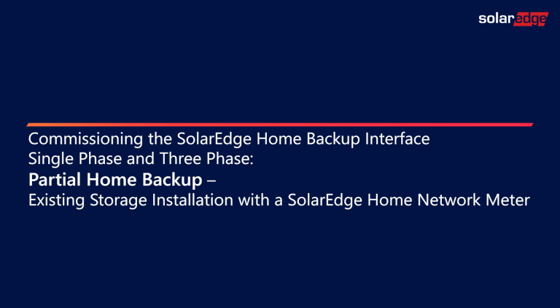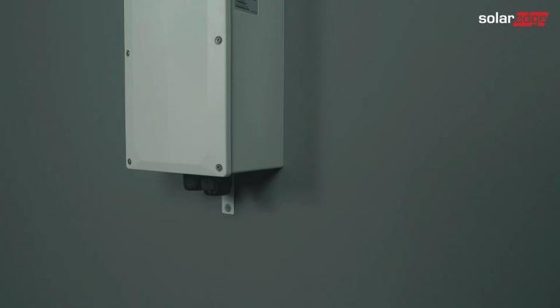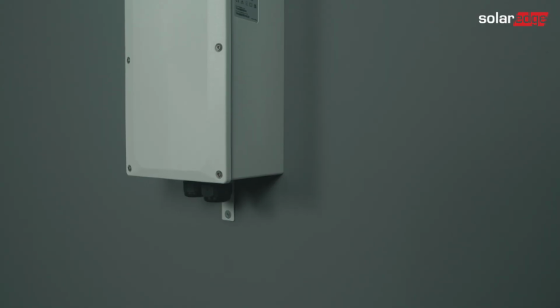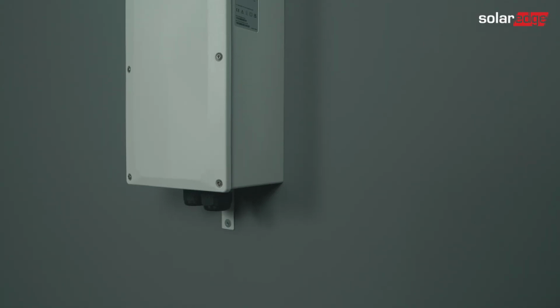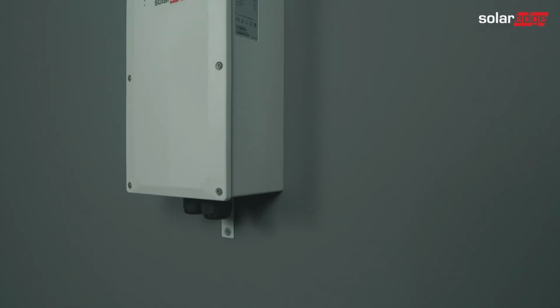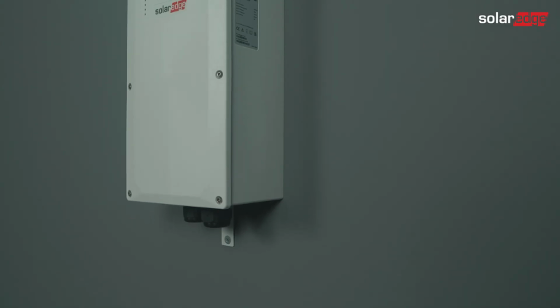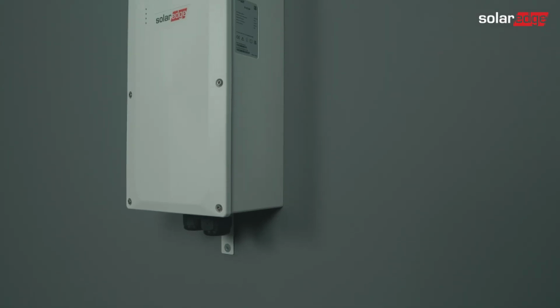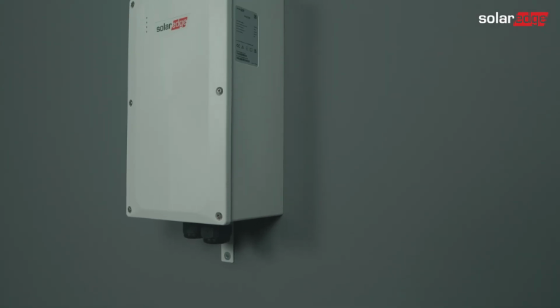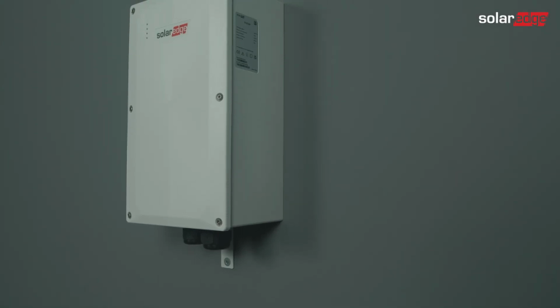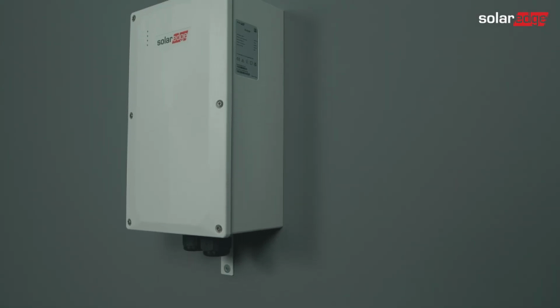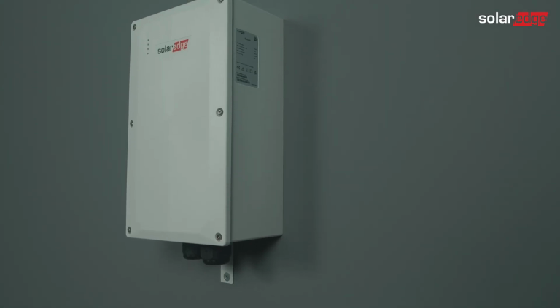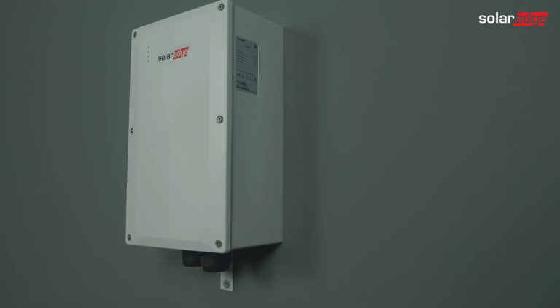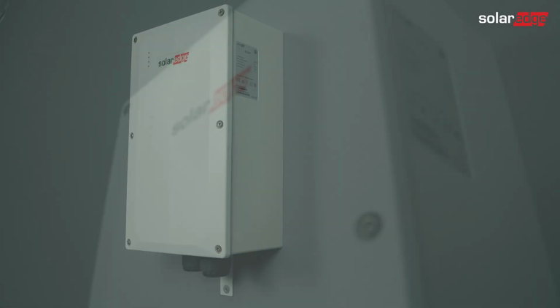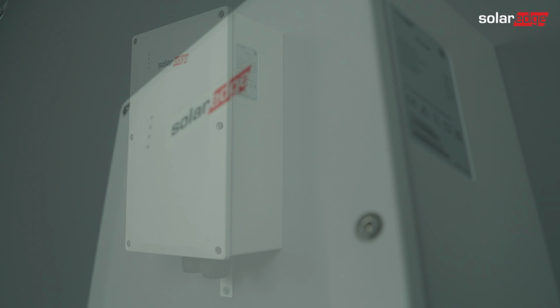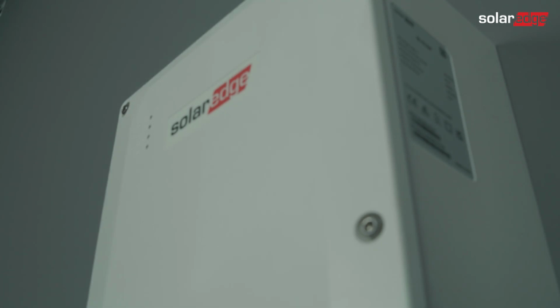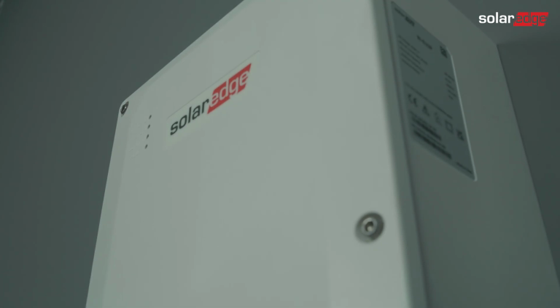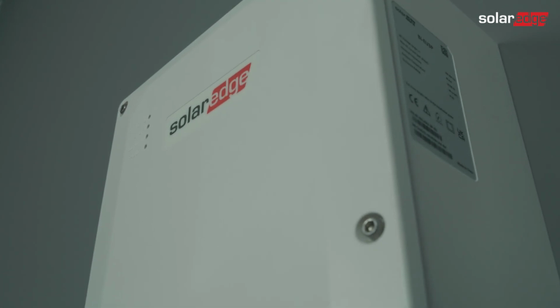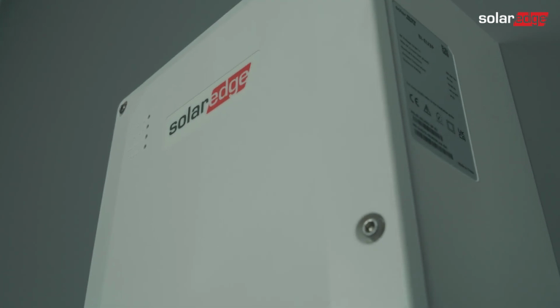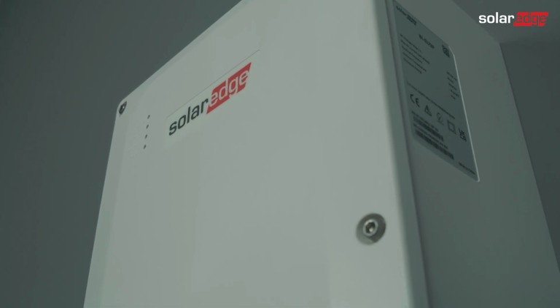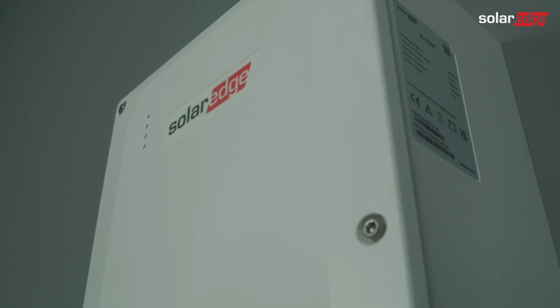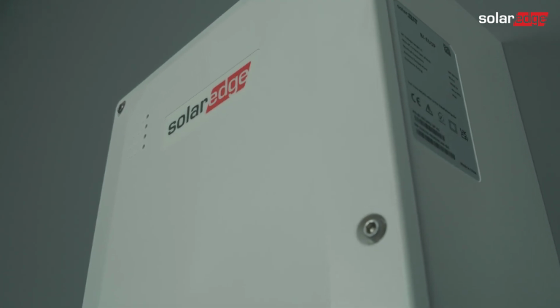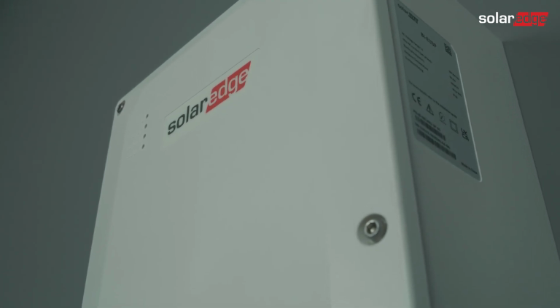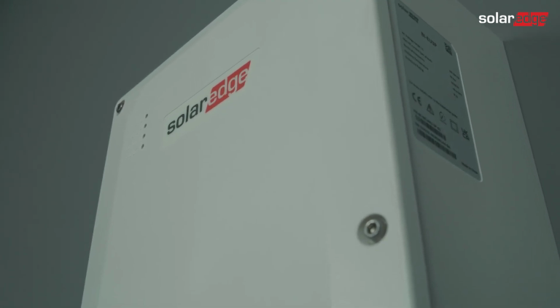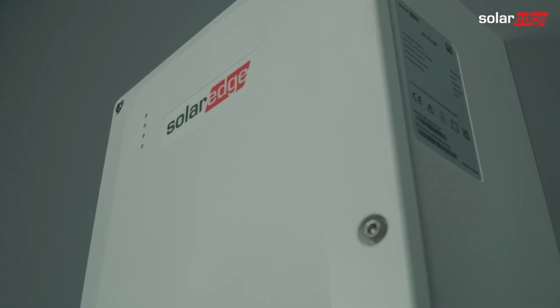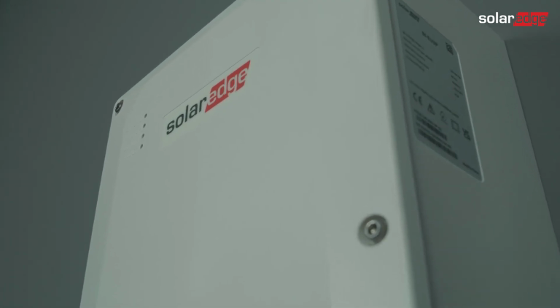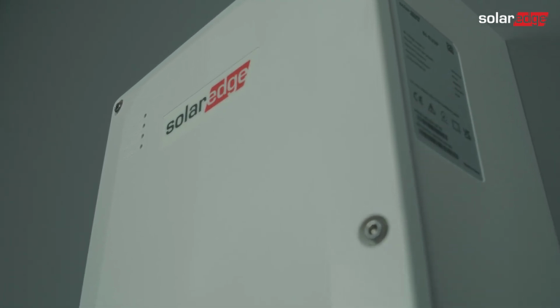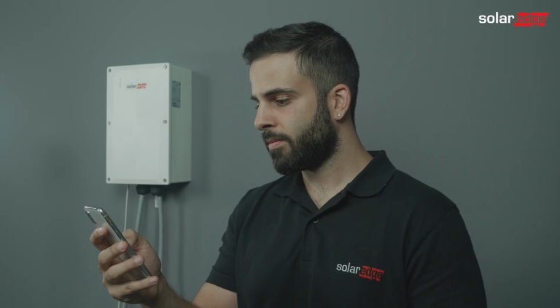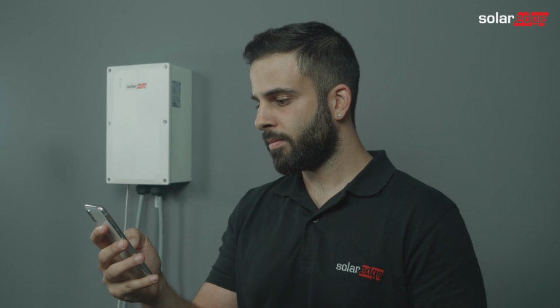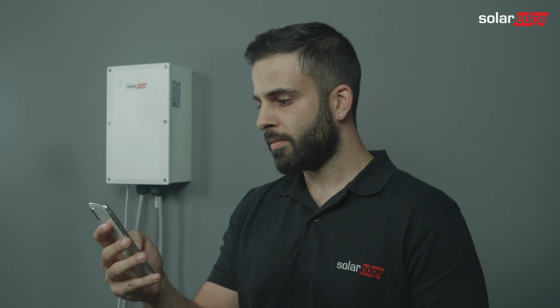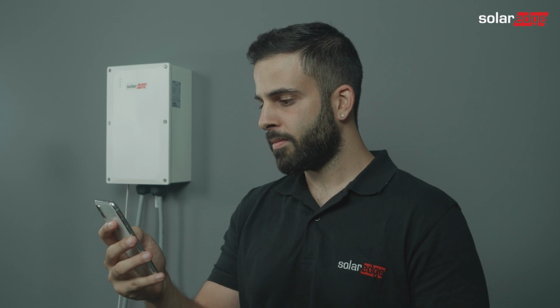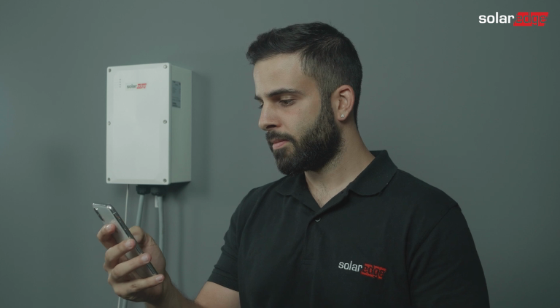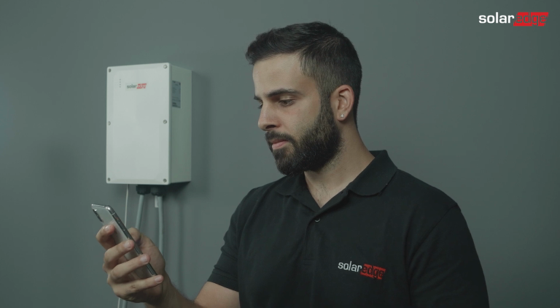In this video we will show you the commissioning process for the SolarEdge home backup interface solution when installing it in a partial home backup configuration. This solution applies when adding the backup interface to an existing system using a SolarEdge home network meter.